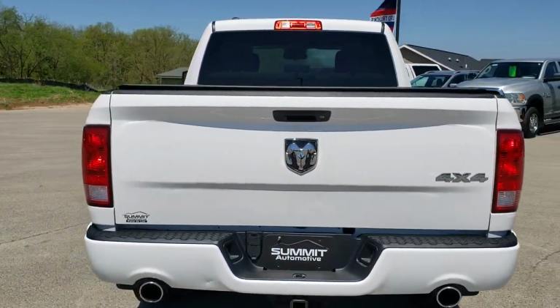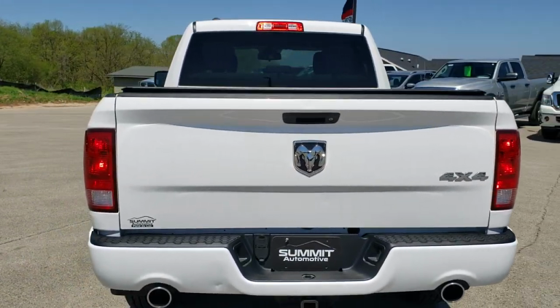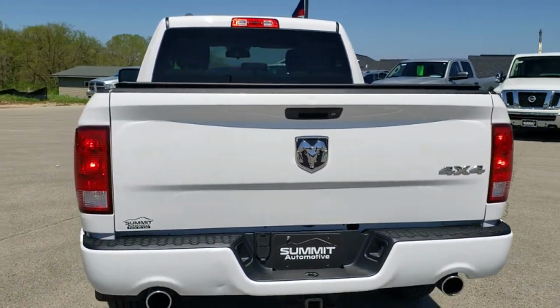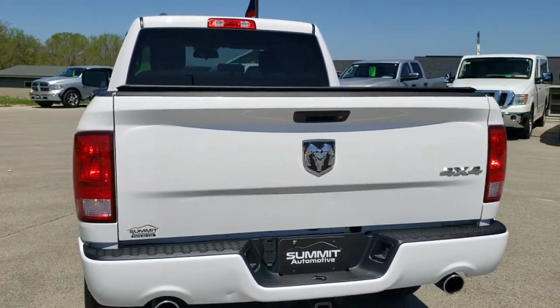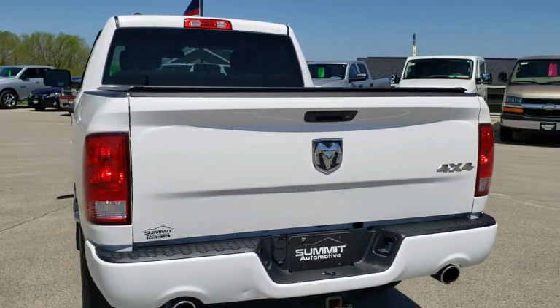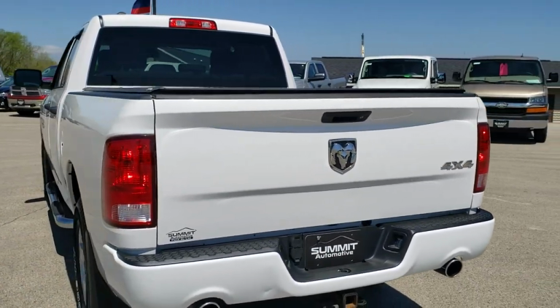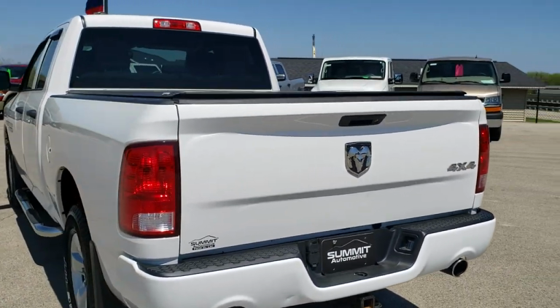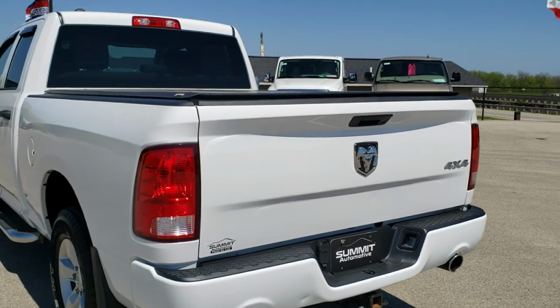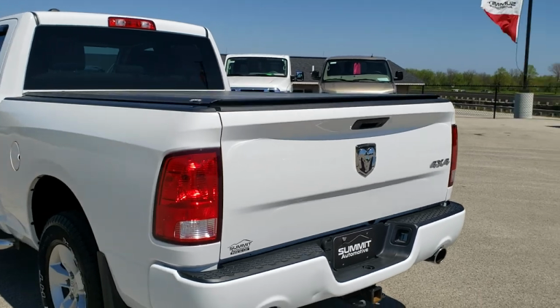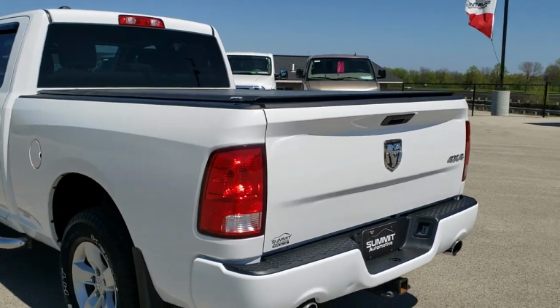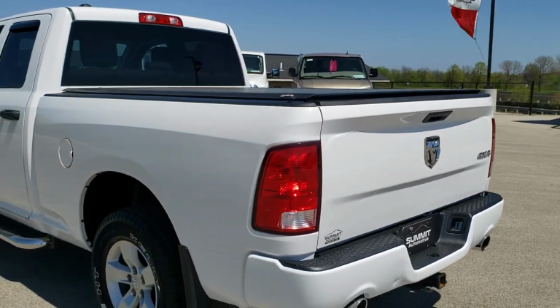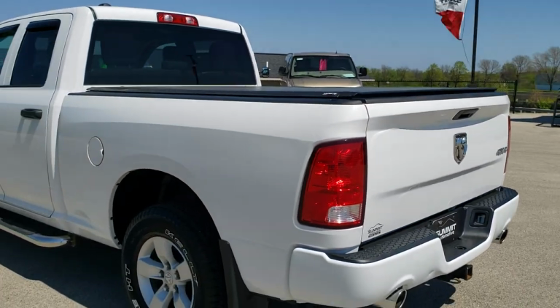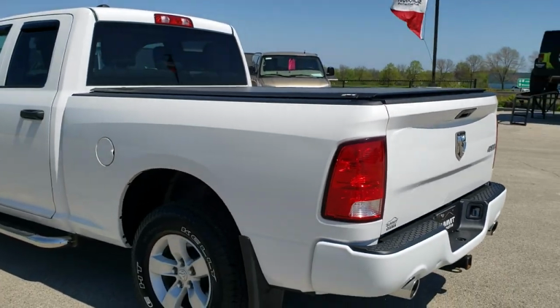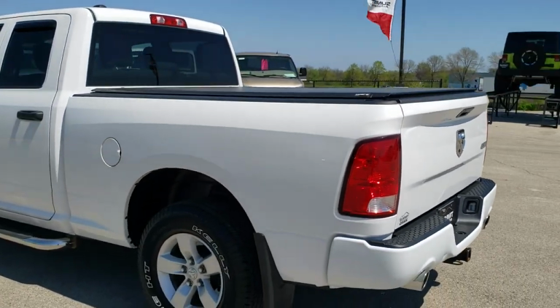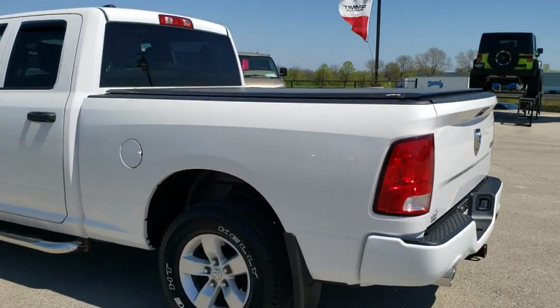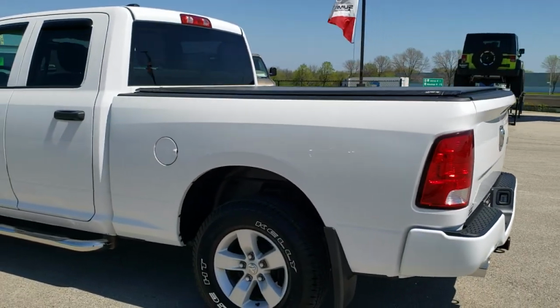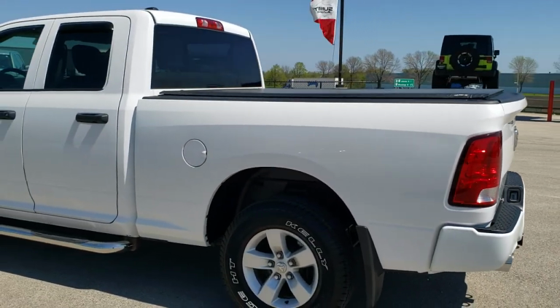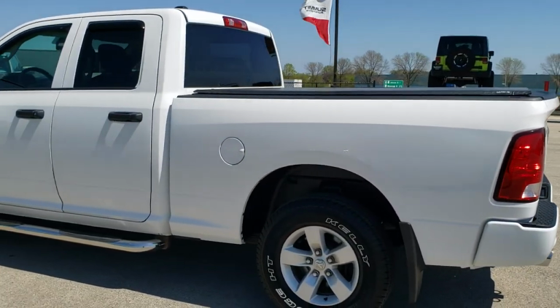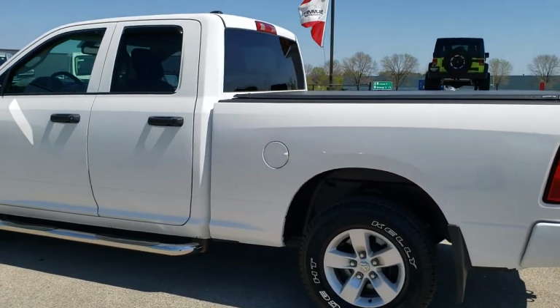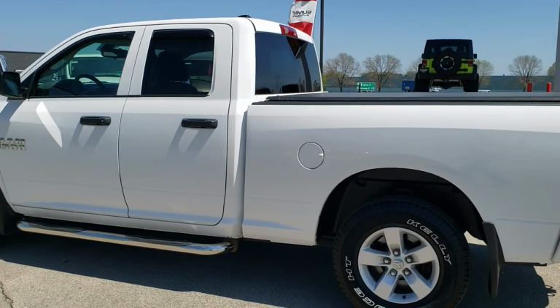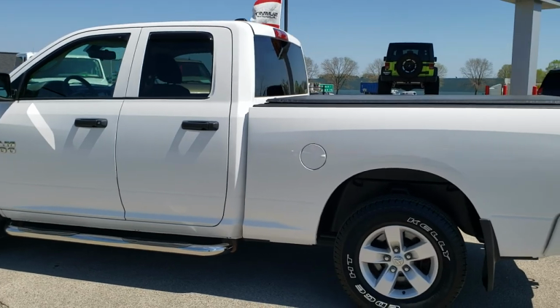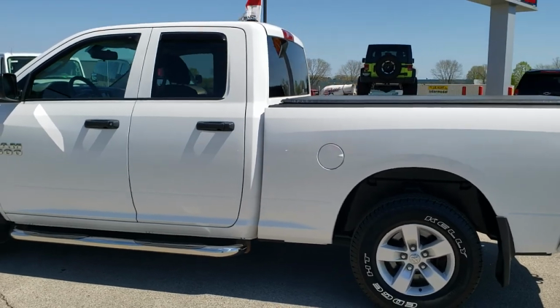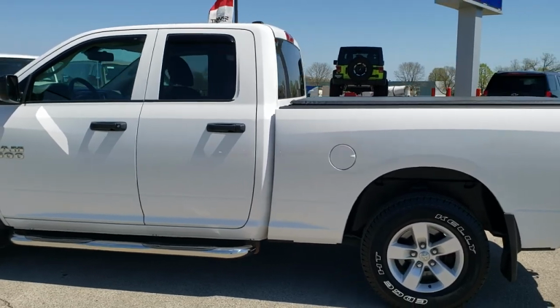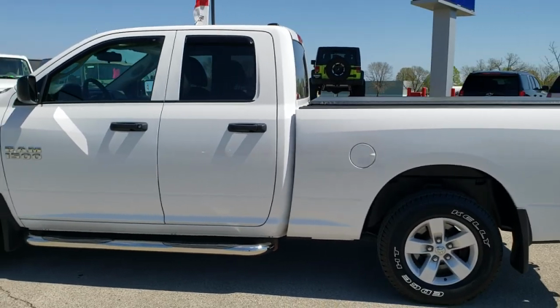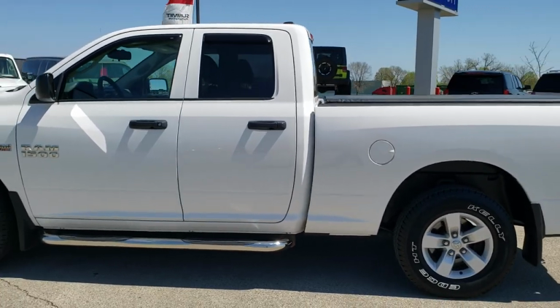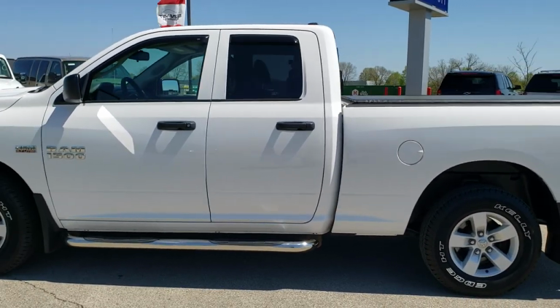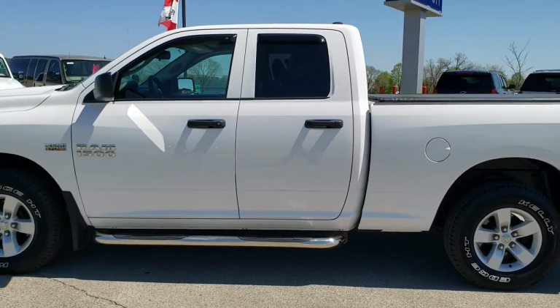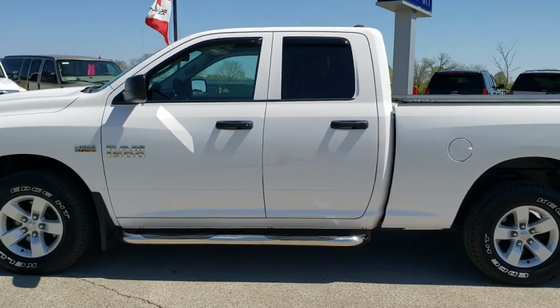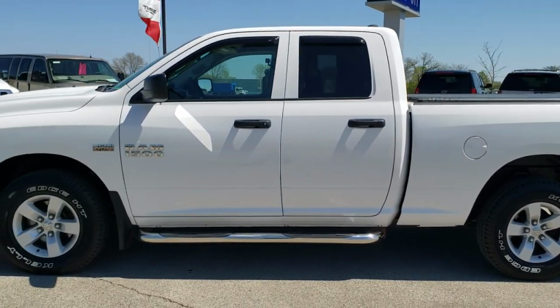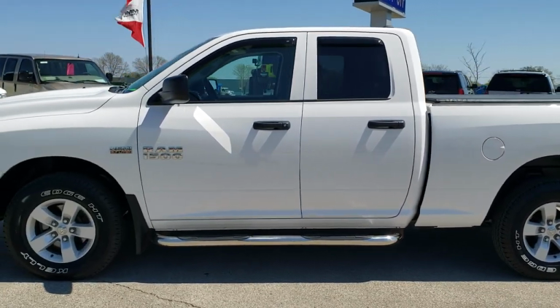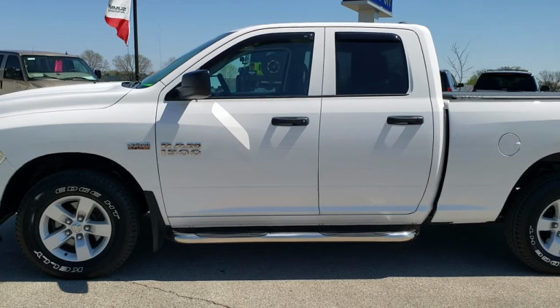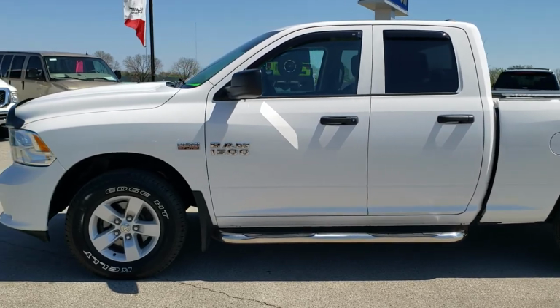We shoot all of our videos in 1080p, 60 frames per second, so if you have HD capabilities on your computer, tablet, or smartphone device, turn them on right now because it's definitely the best way to check out the truck quality and condition-wise before seeing it in person.